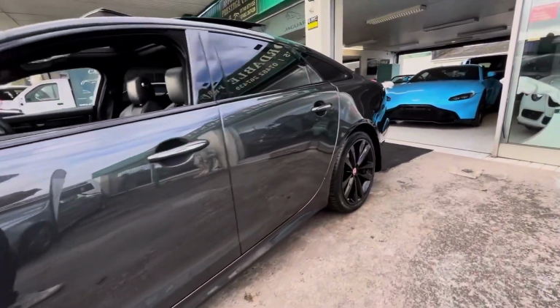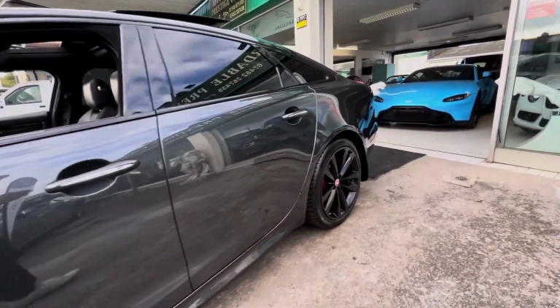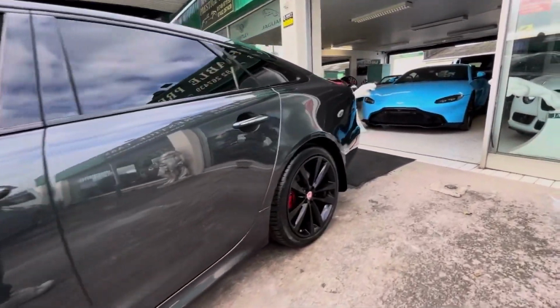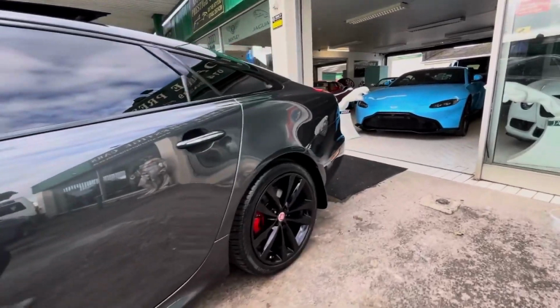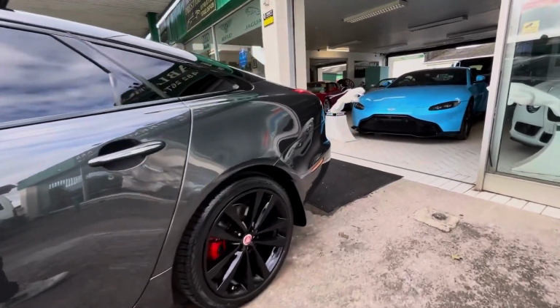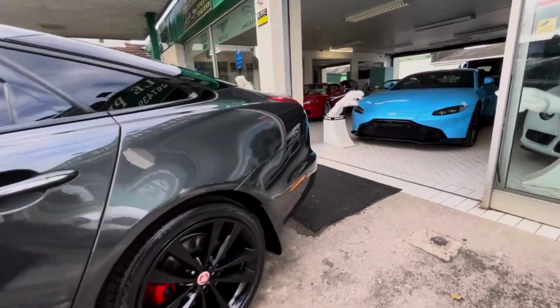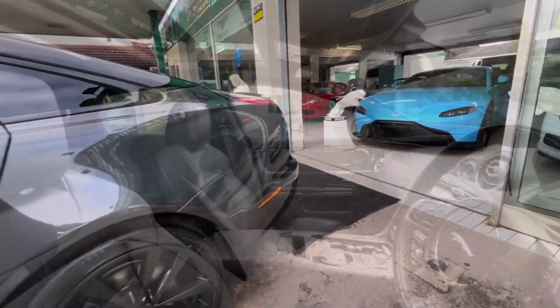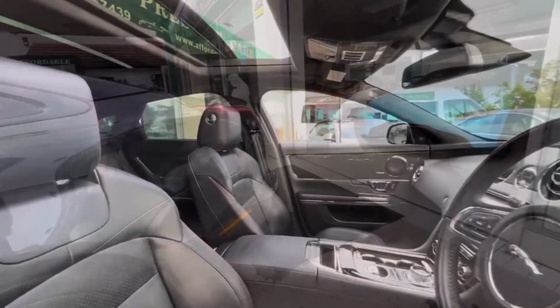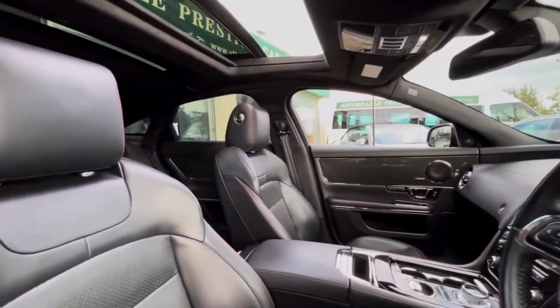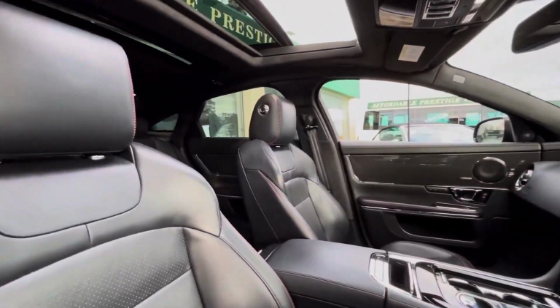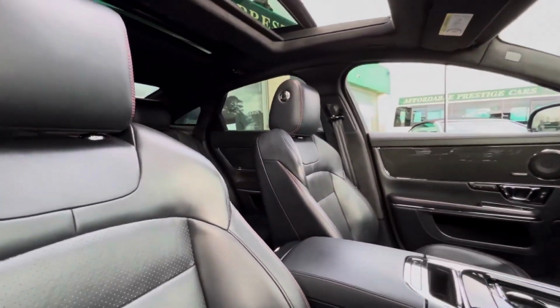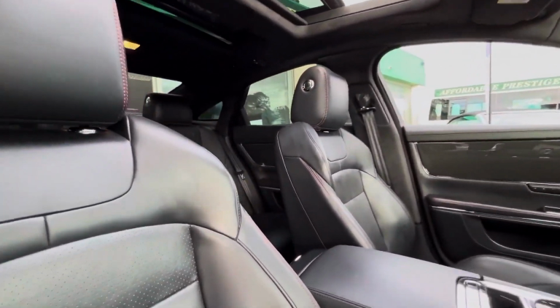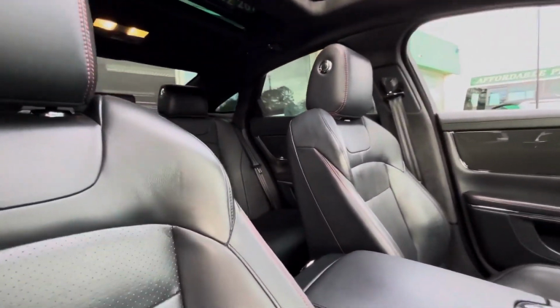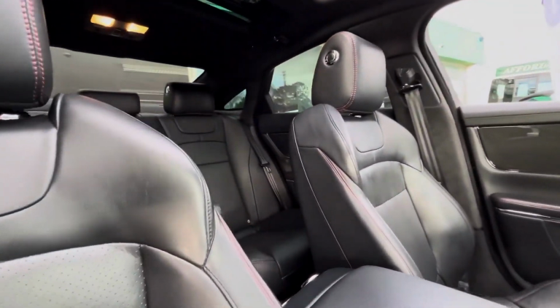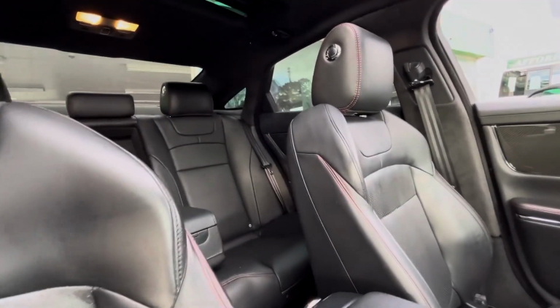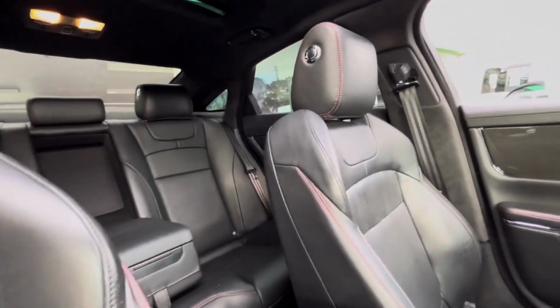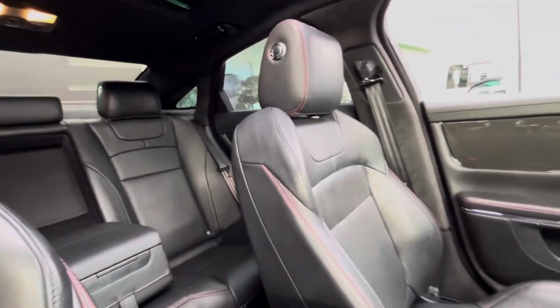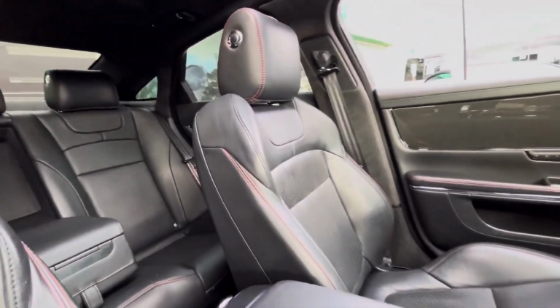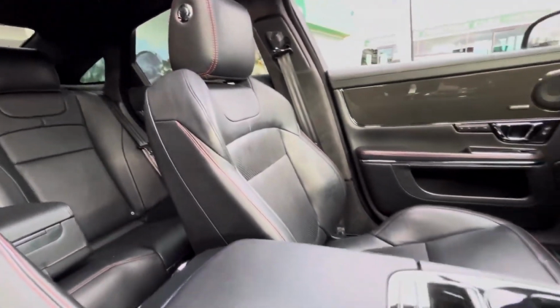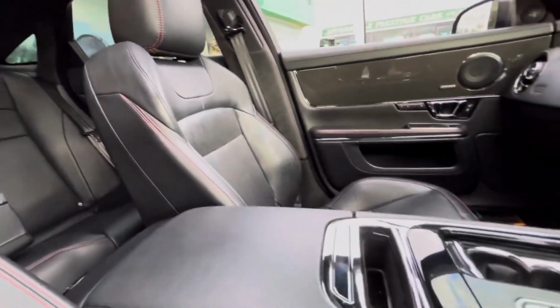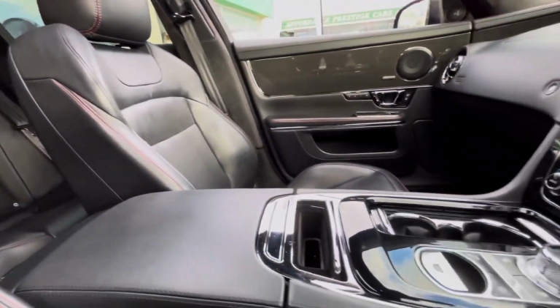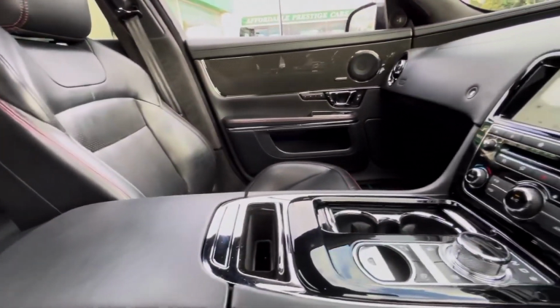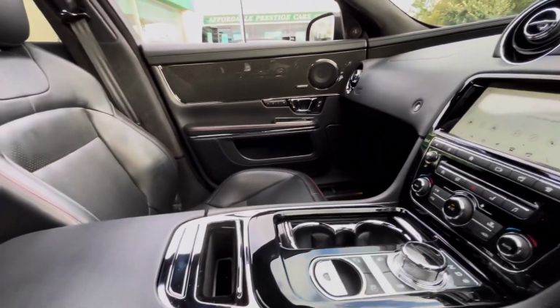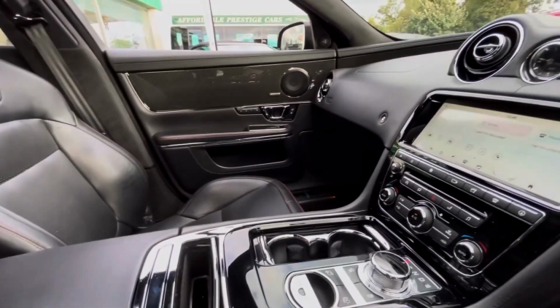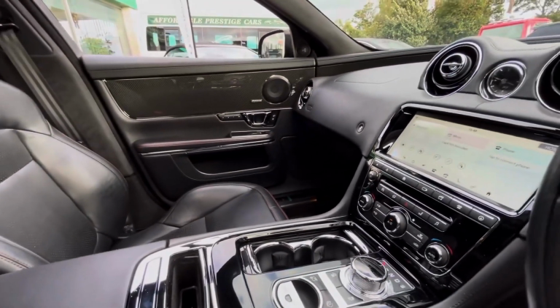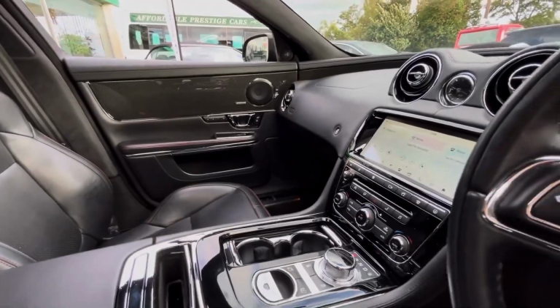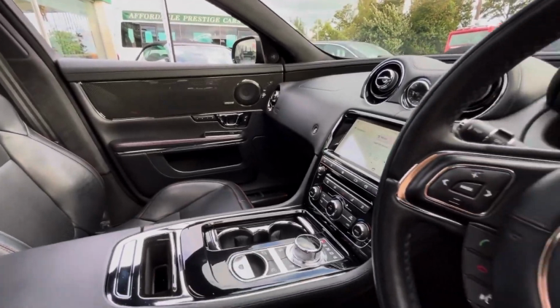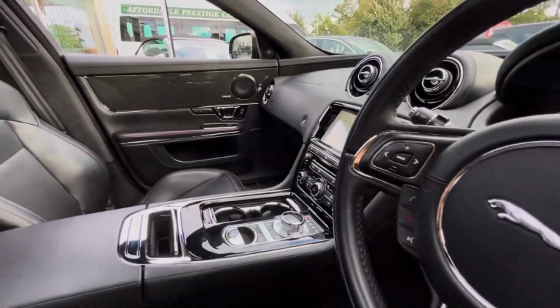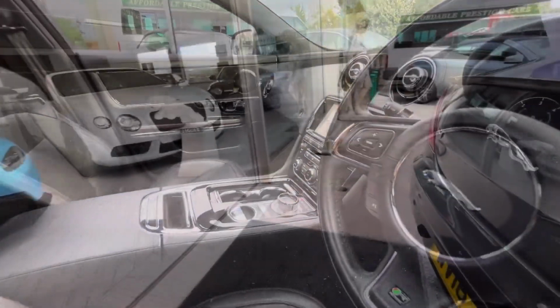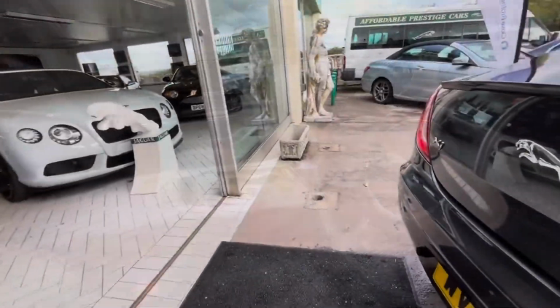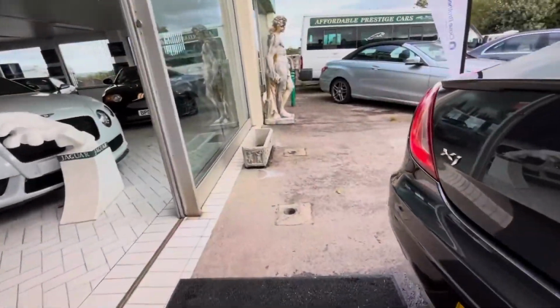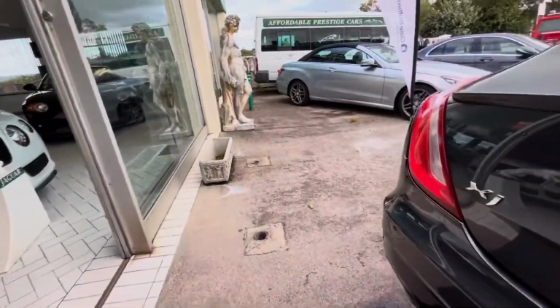That lovely soft-grain leather, the aforementioned panoramic roof, parking assist, carbon fibre trim which looks fantastic with the black and grey, four-zone climate control, Bluetooth connectivity, naturally cruise control, and a power boot.